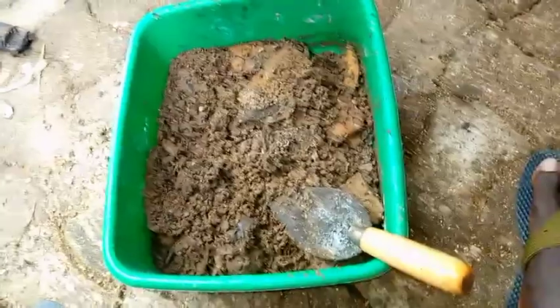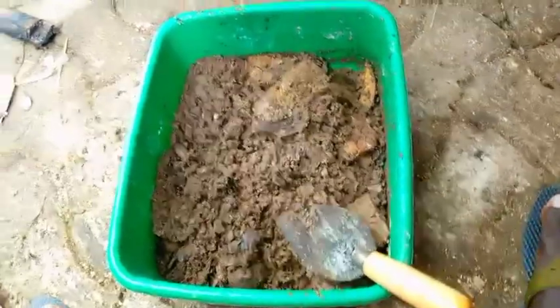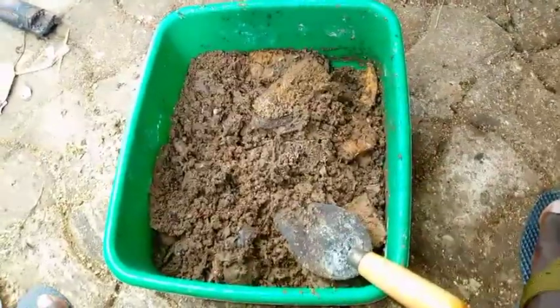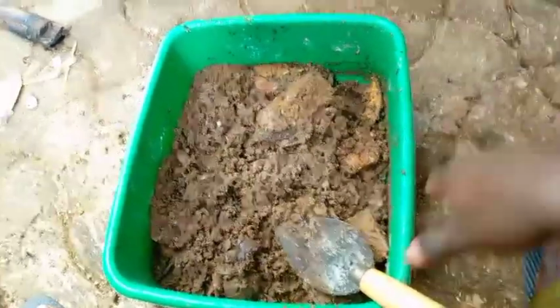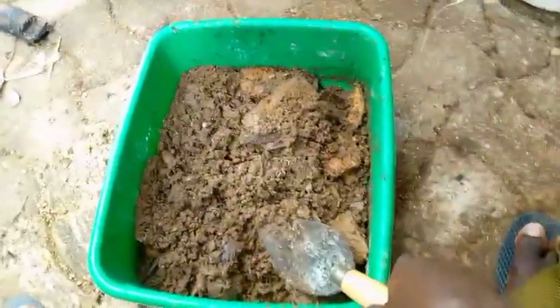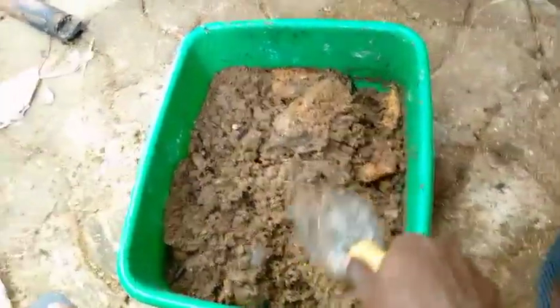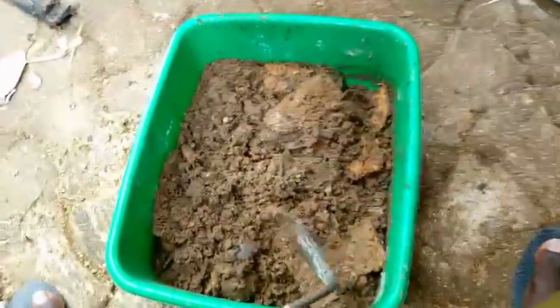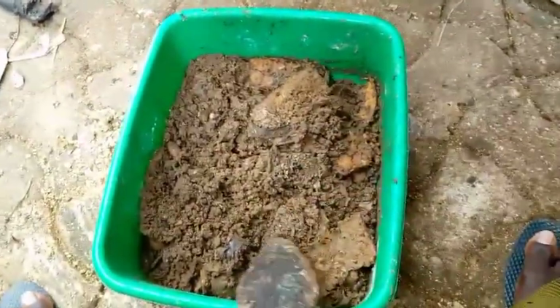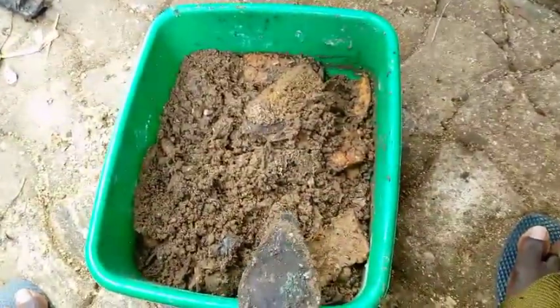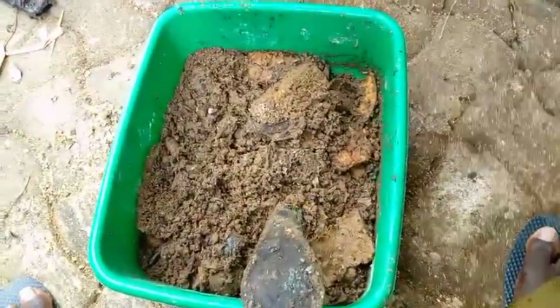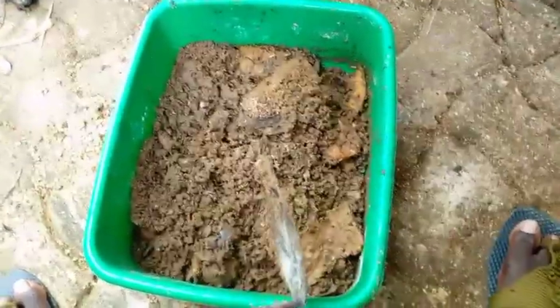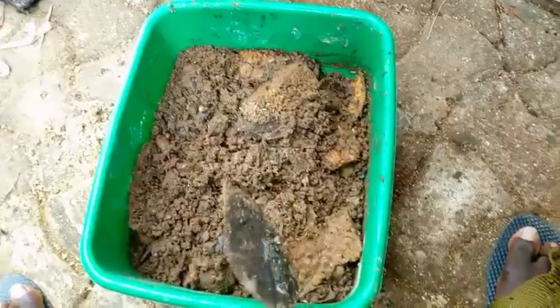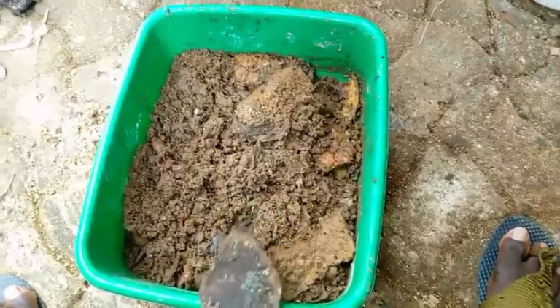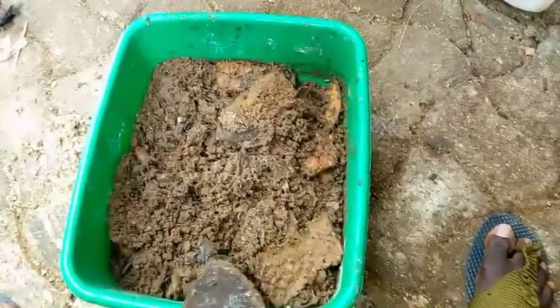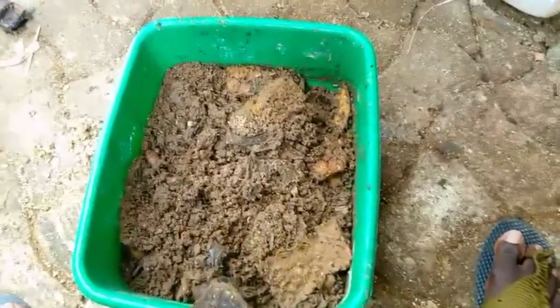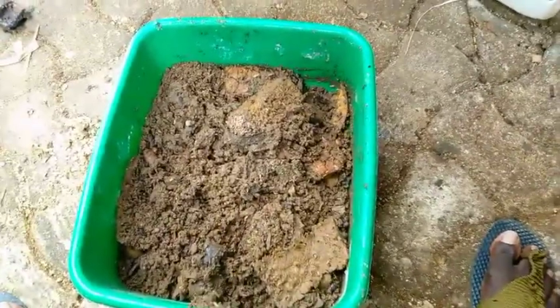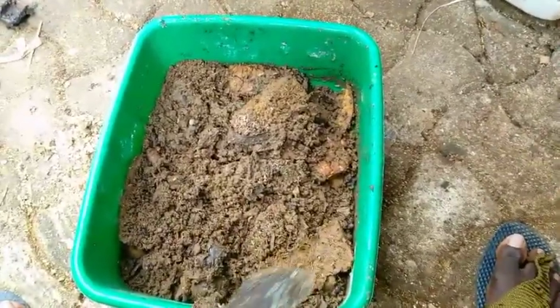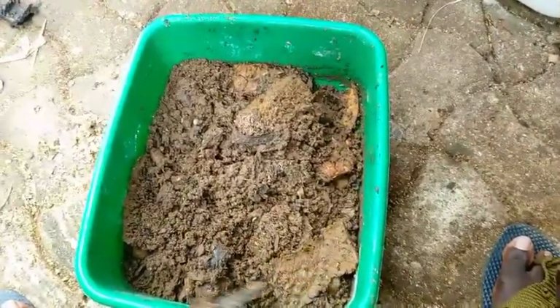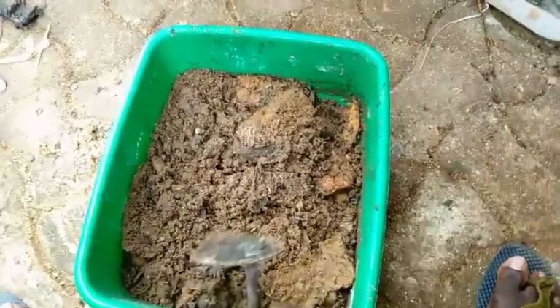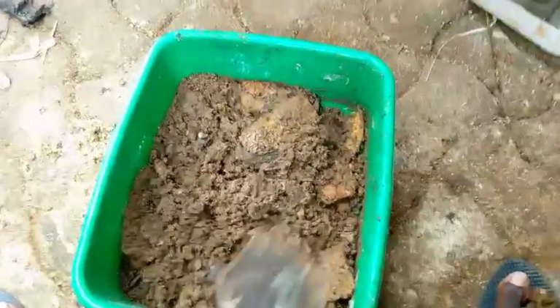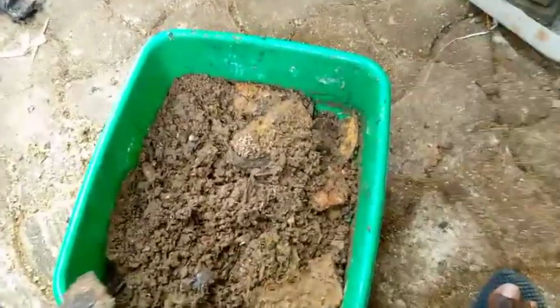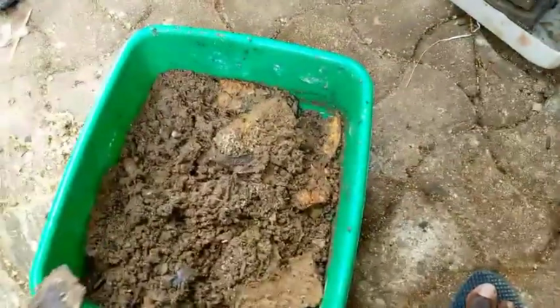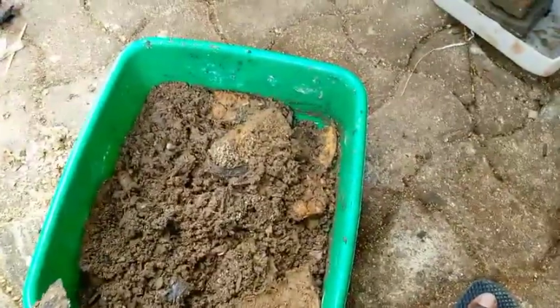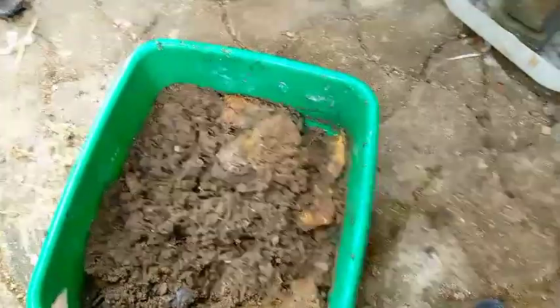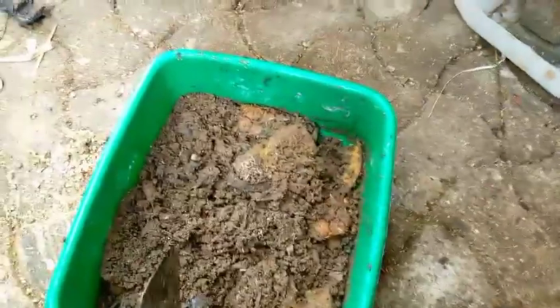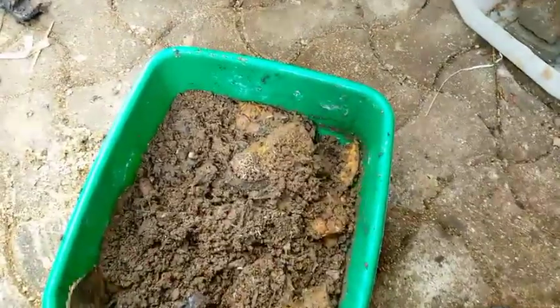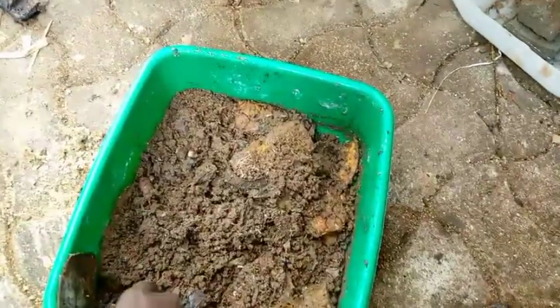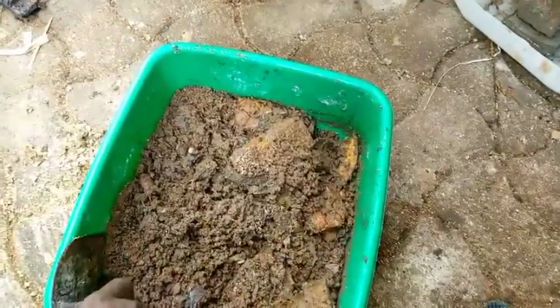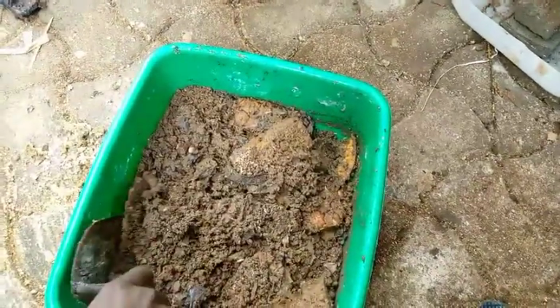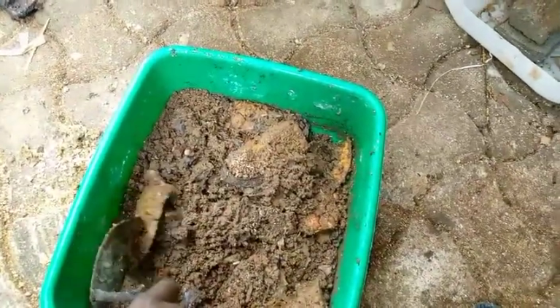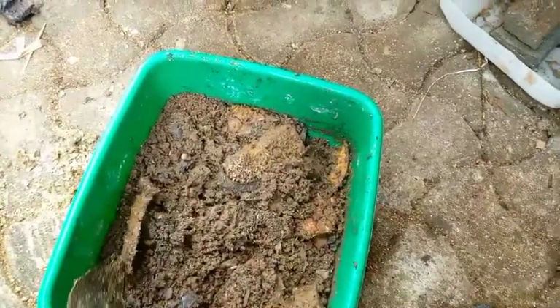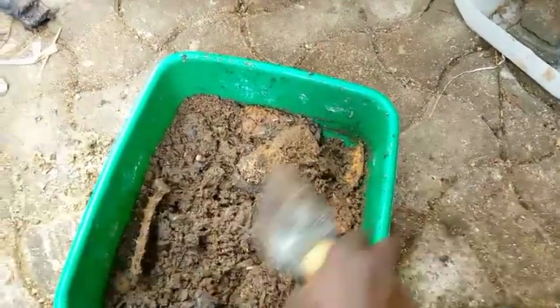What's up guys, today I want to show you how newly hatched larvae of black soldier flies look like. If you're new to this channel, don't miss to subscribe. You have to learn how to manage your waste.